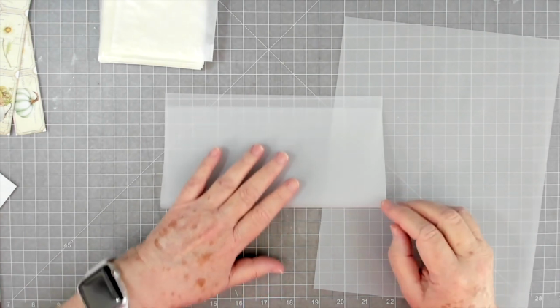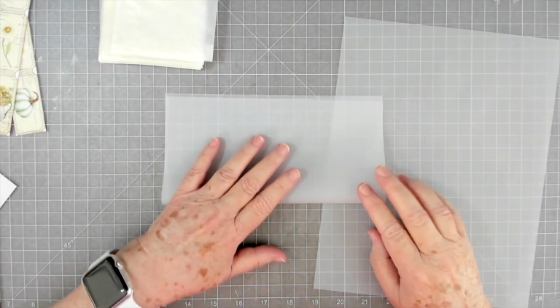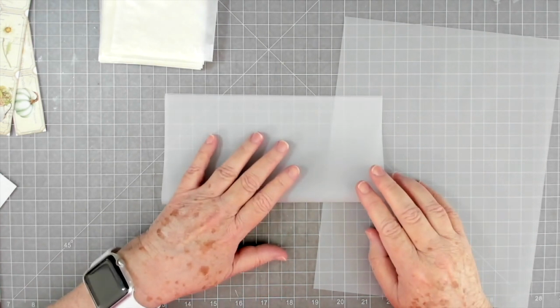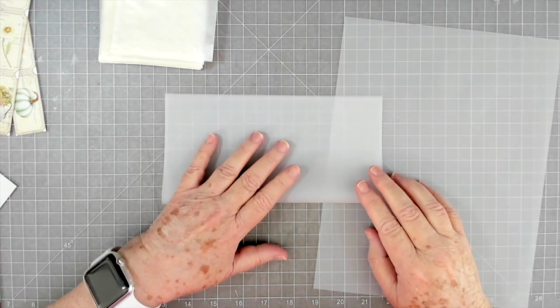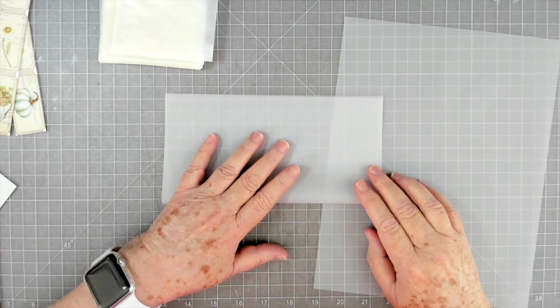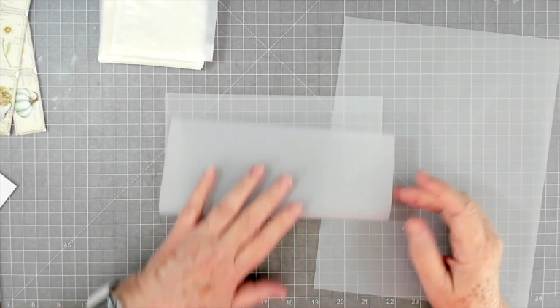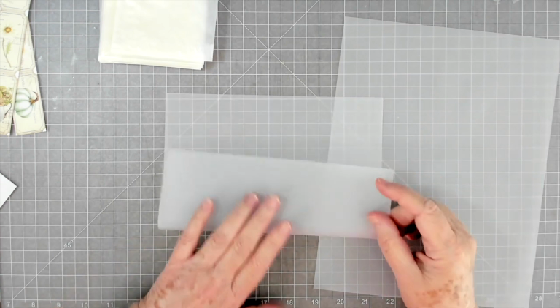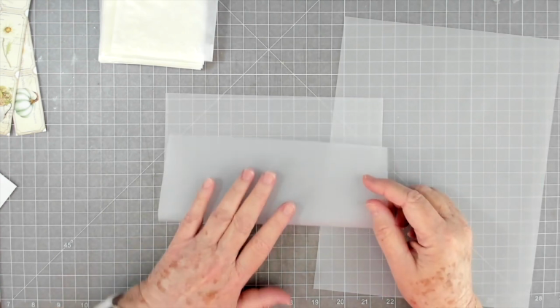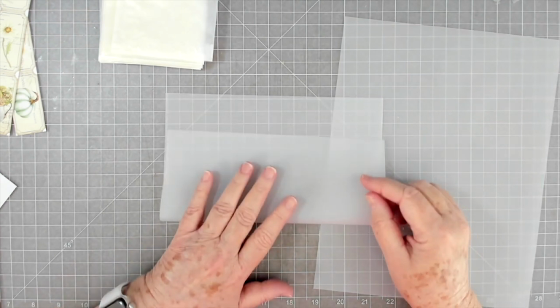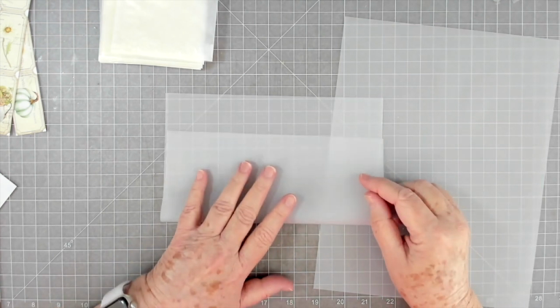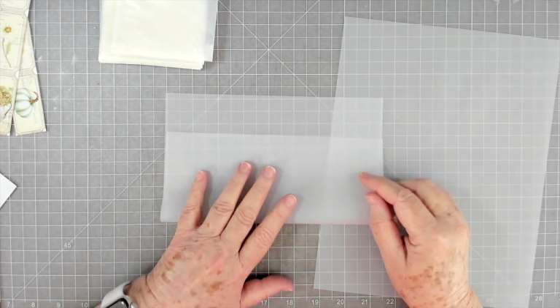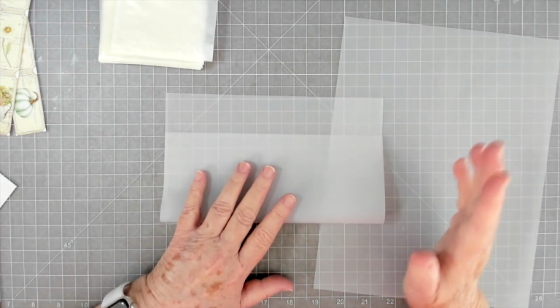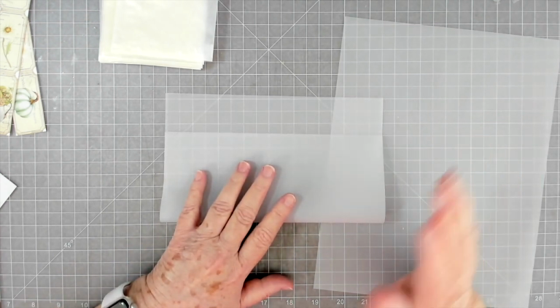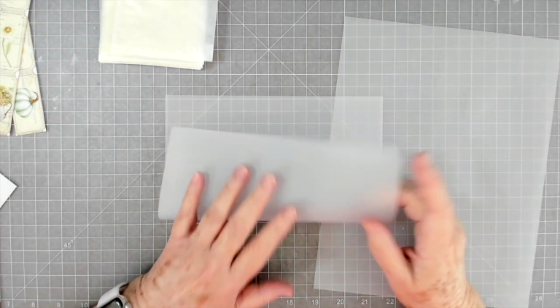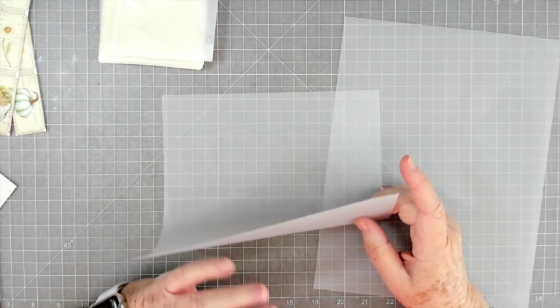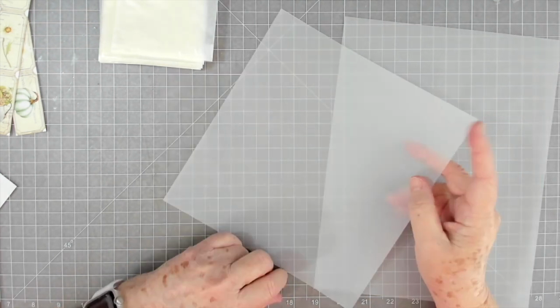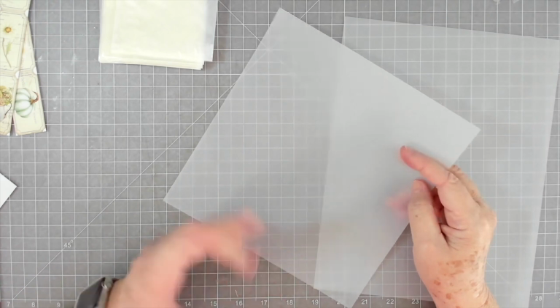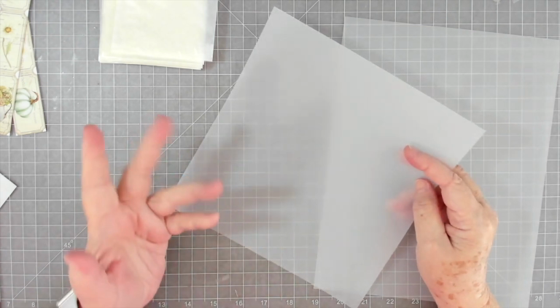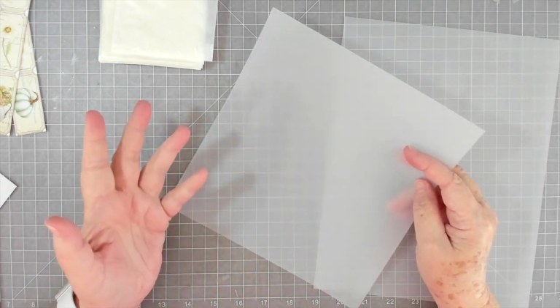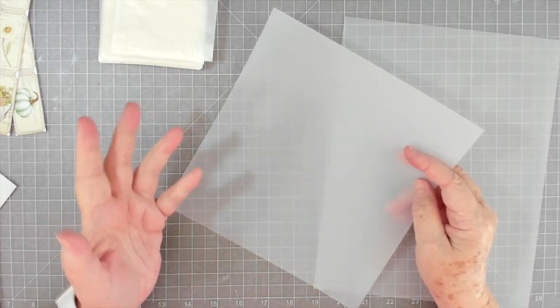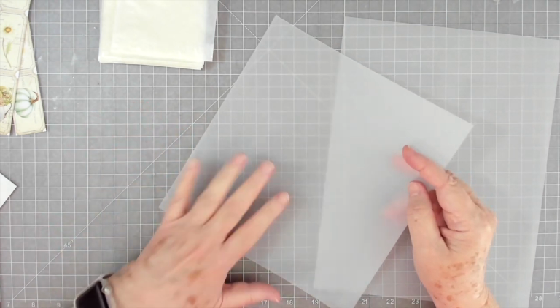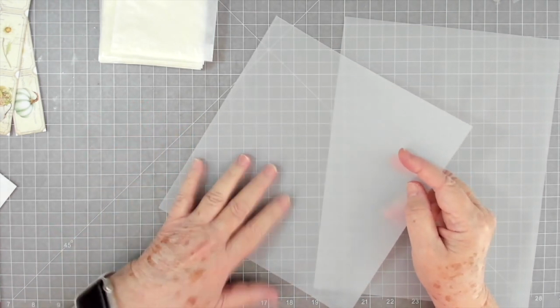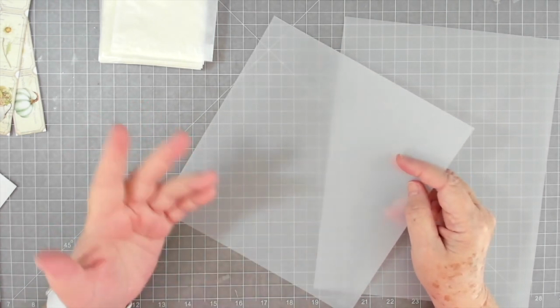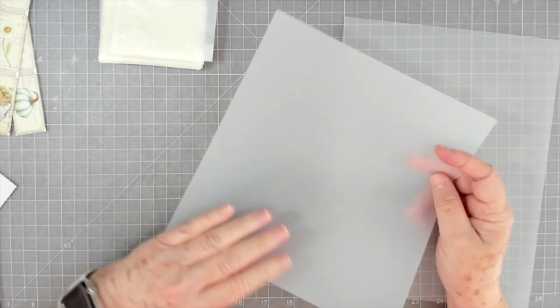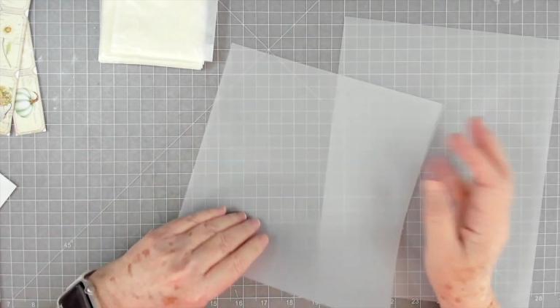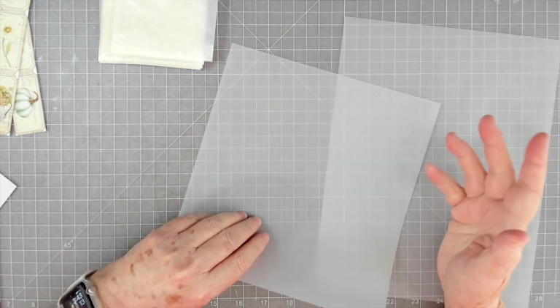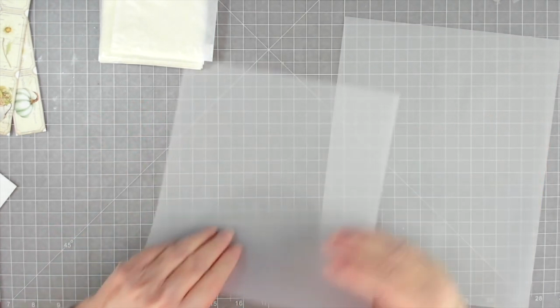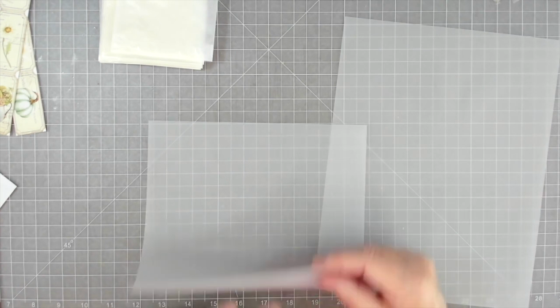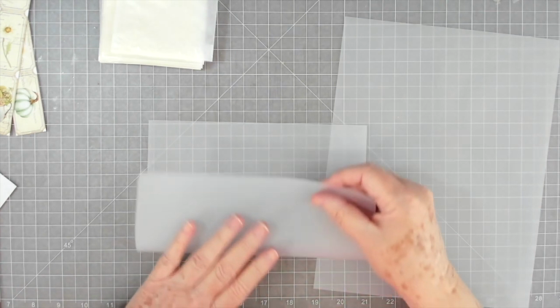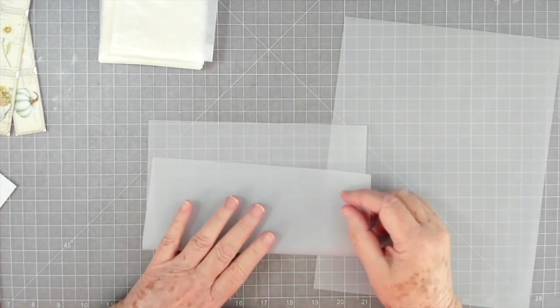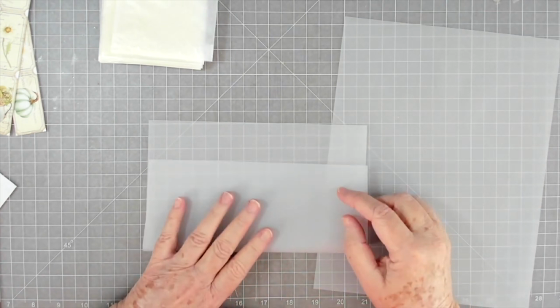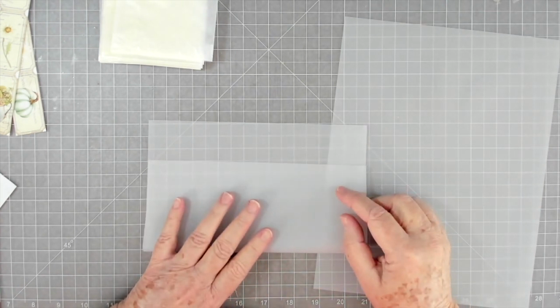I'm checking that this is cut straight — it looks a little crooked, so let's cut it straight. Now you can do this many different ways. If you have an envelope punch board you can use that, but I usually just fold it and go from there.